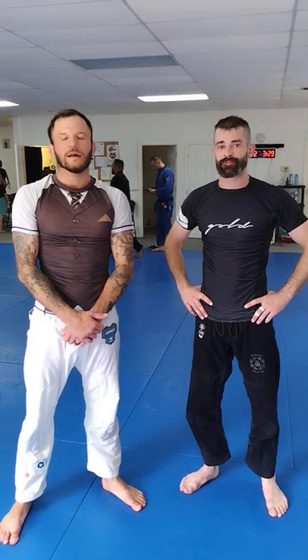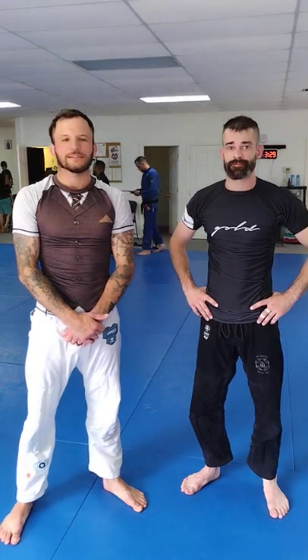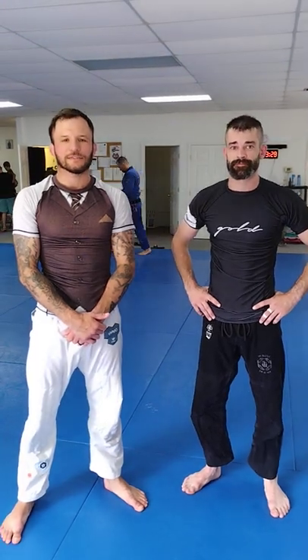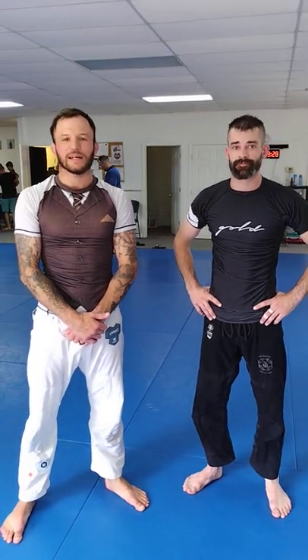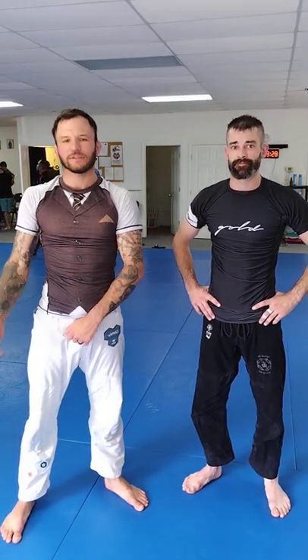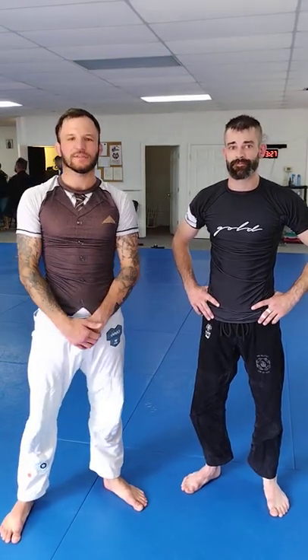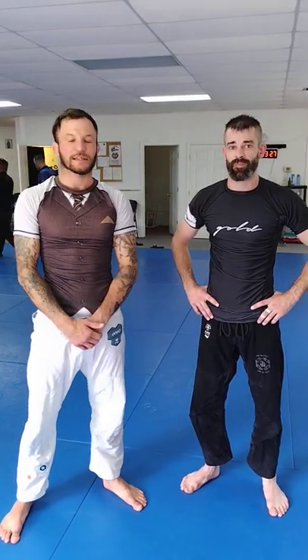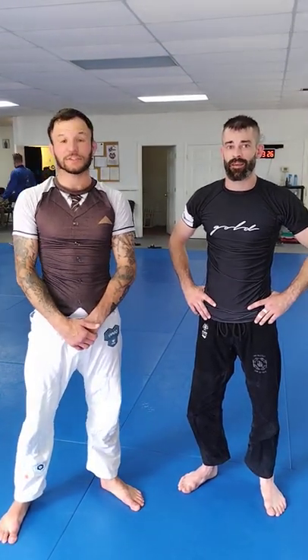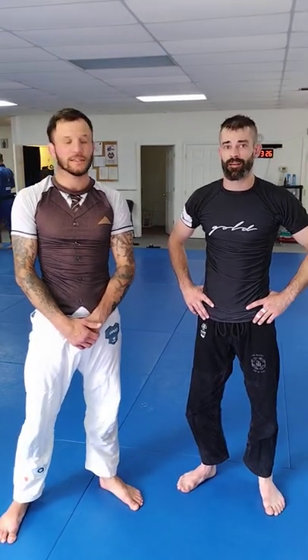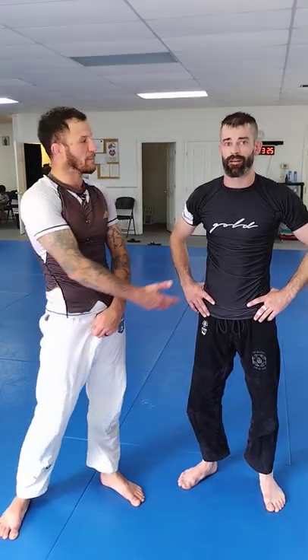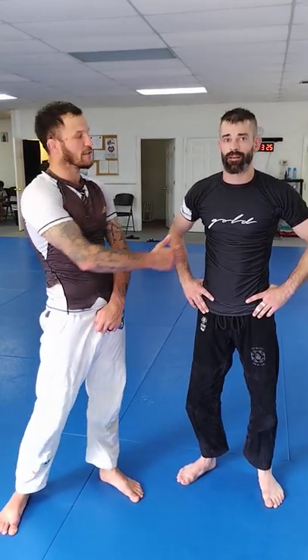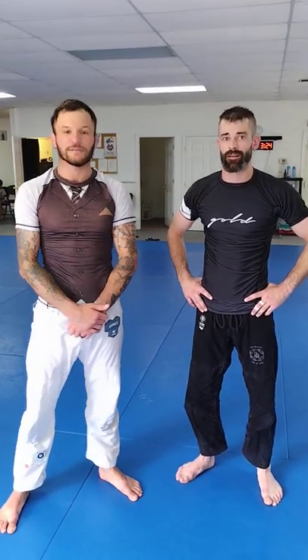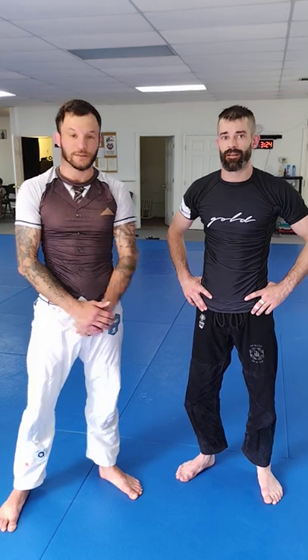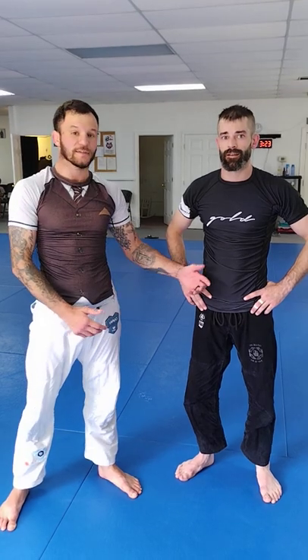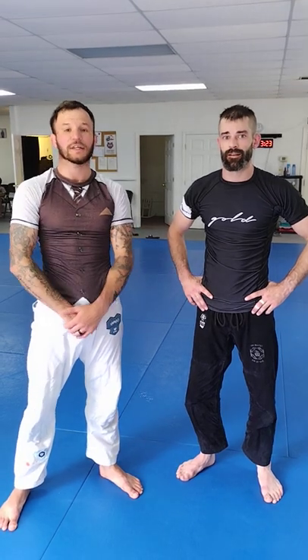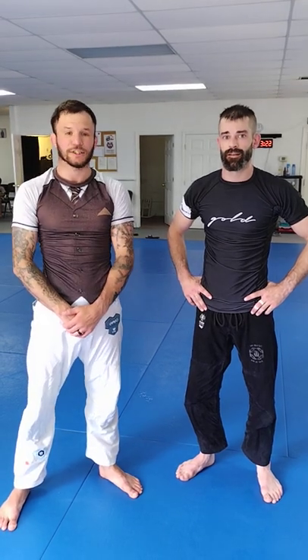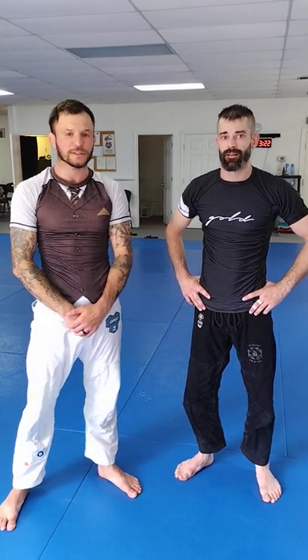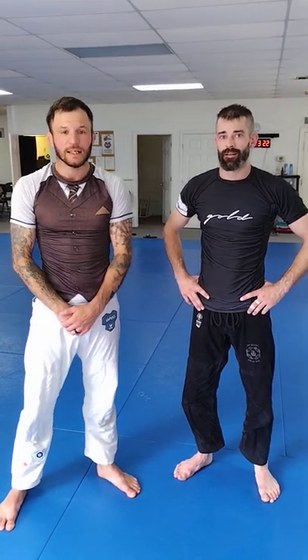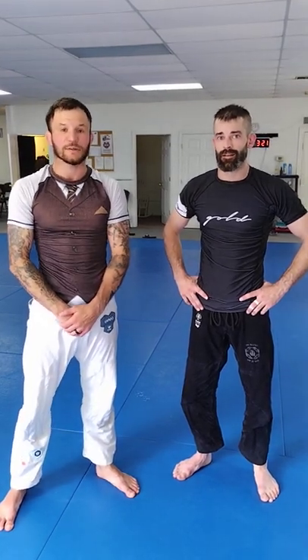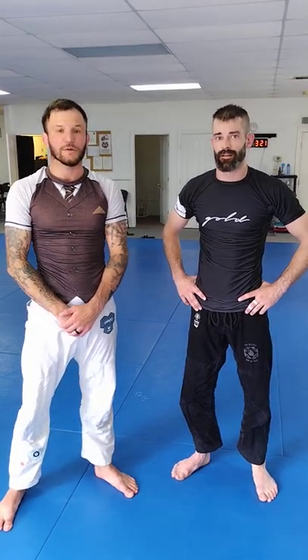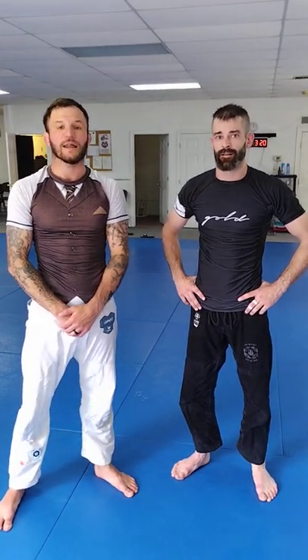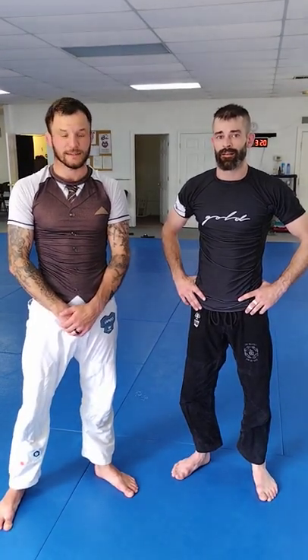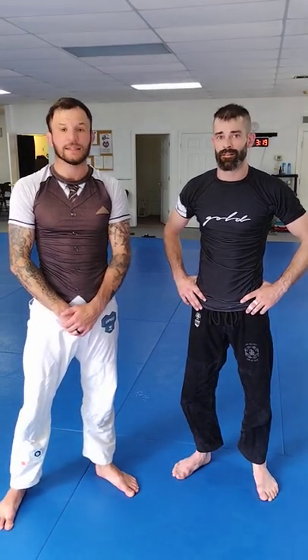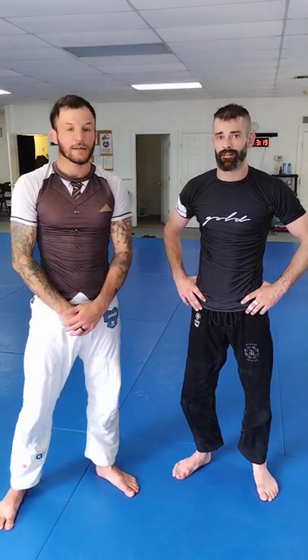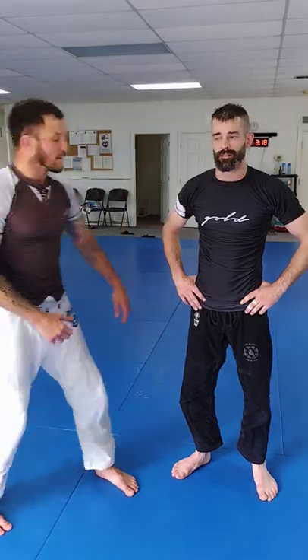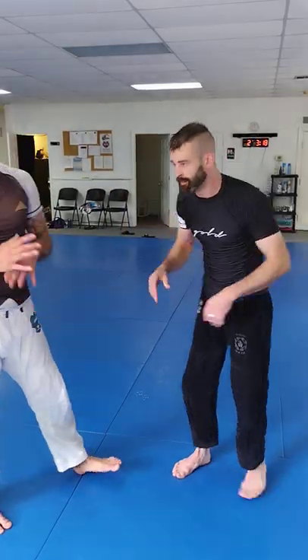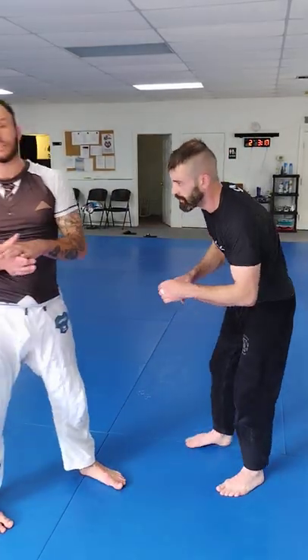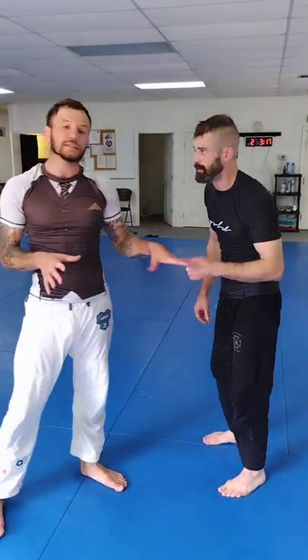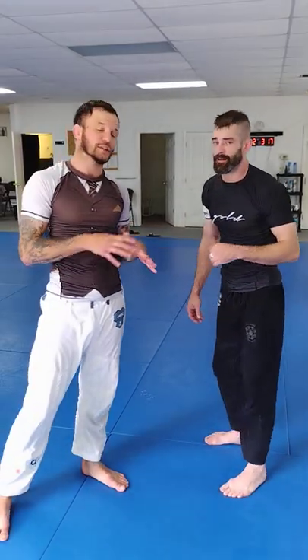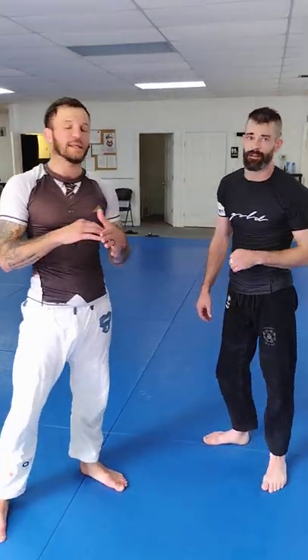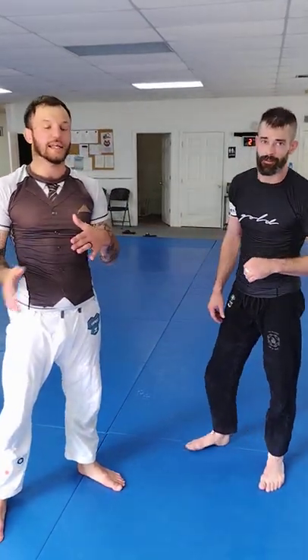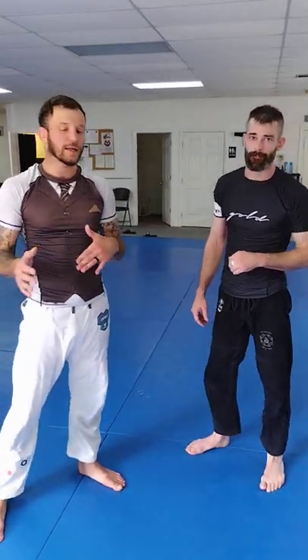Hi guys, this is Drew Murray at Nanravo Jiu Jitsu. This is wrestling for Jiu Jitsu. I'm with my best friend Steve Bliss, third place finisher at IBJJF Worlds. Today we're going to show you the front headlock series. Anything that I show does transition from gi and no-gi.